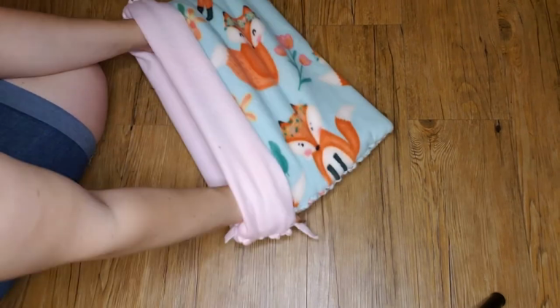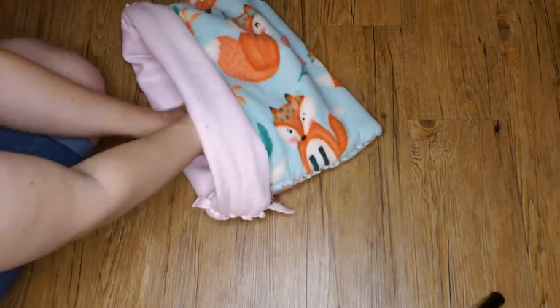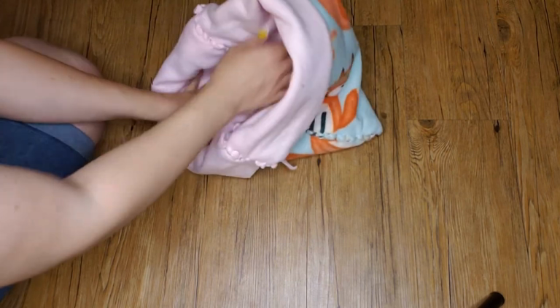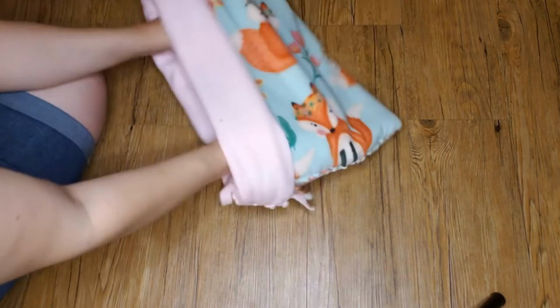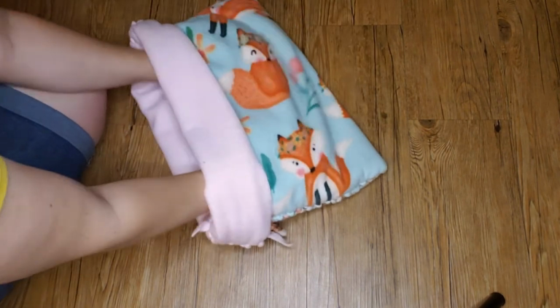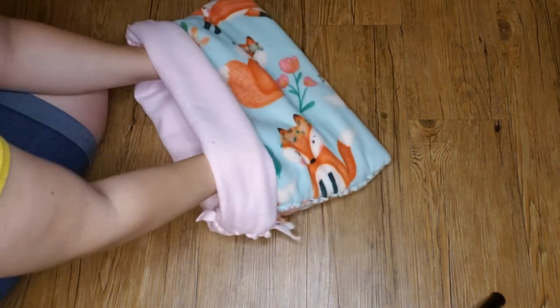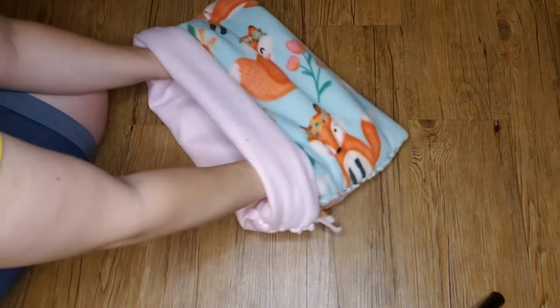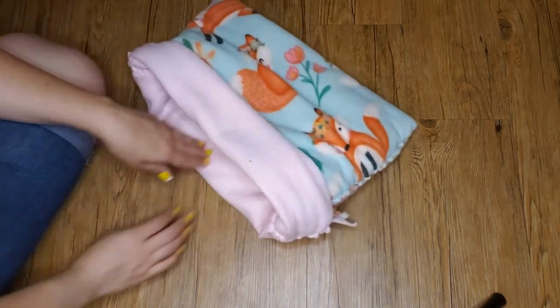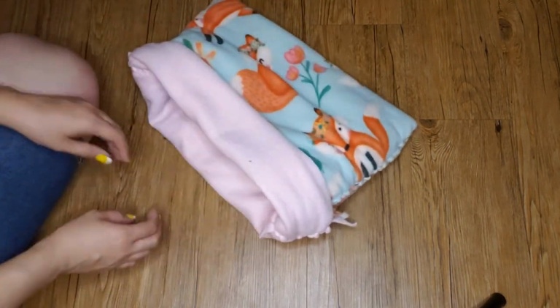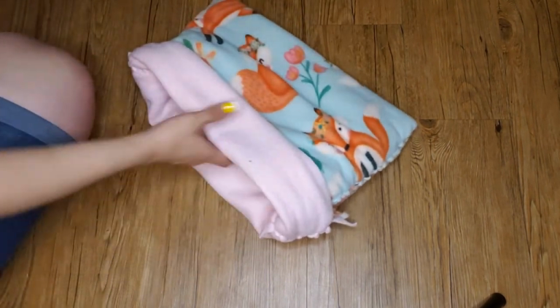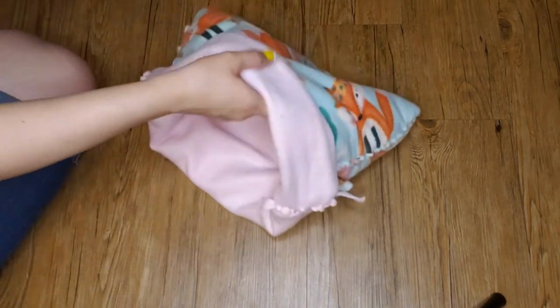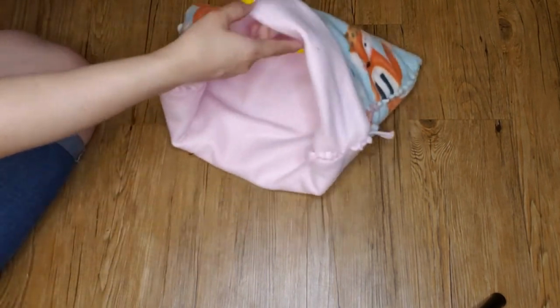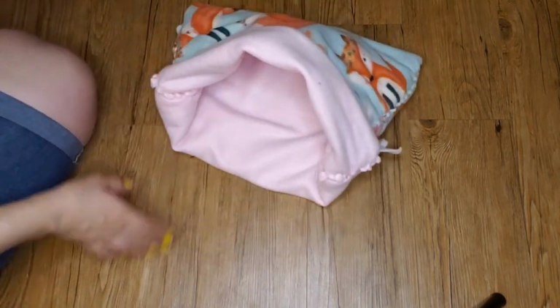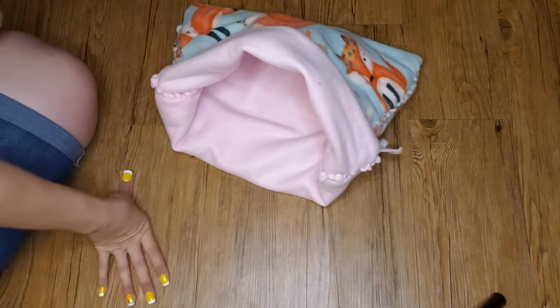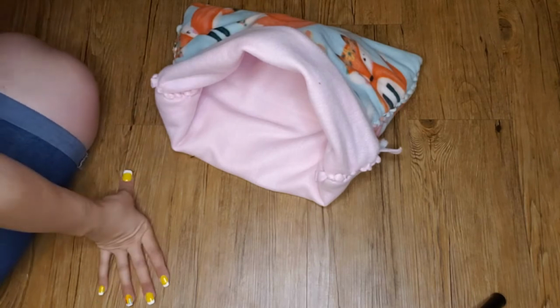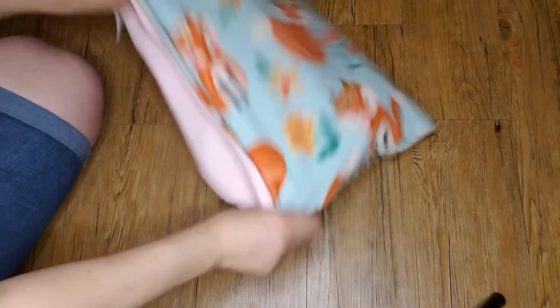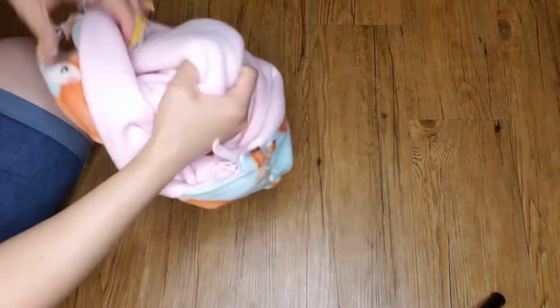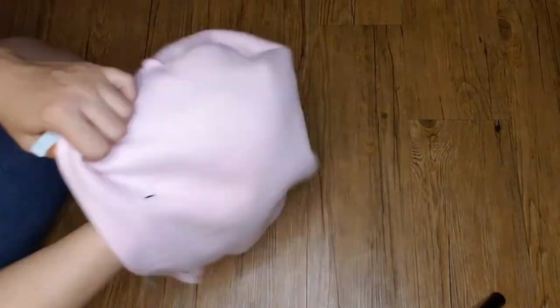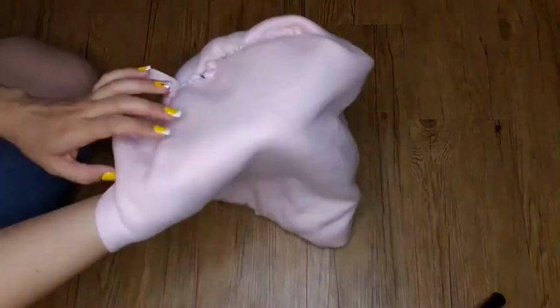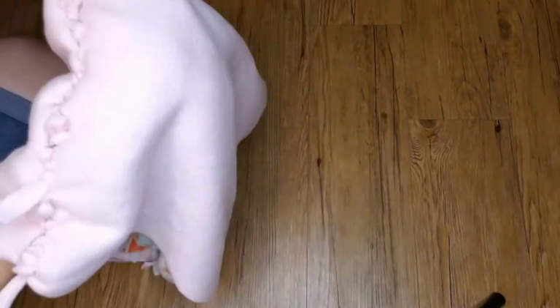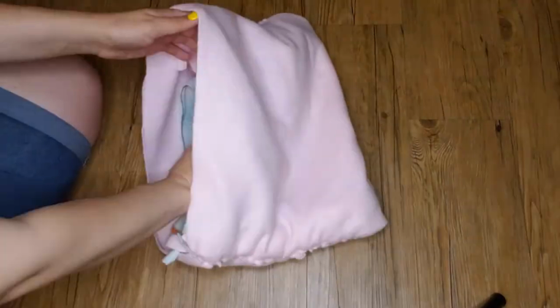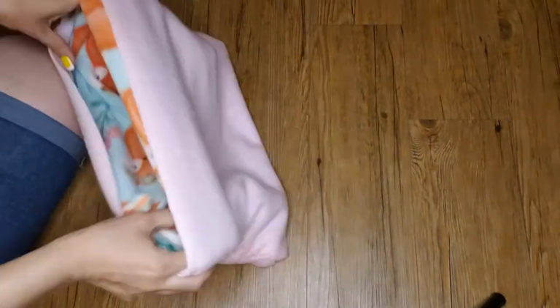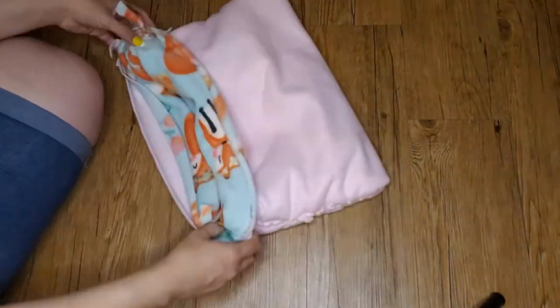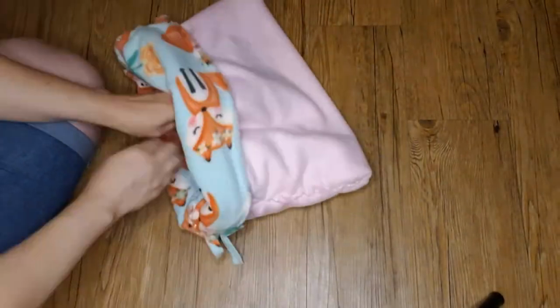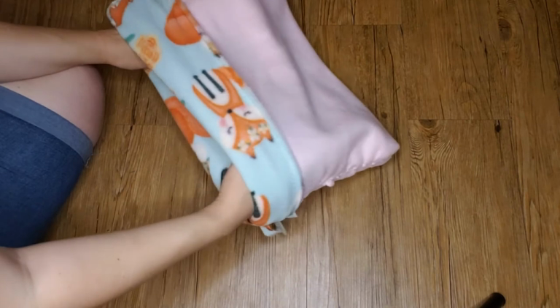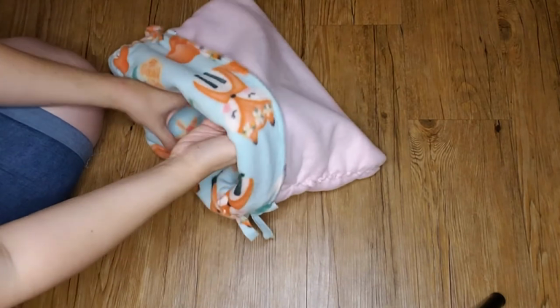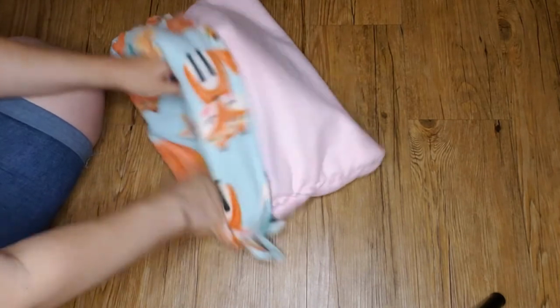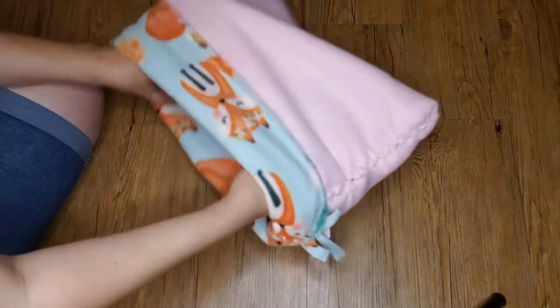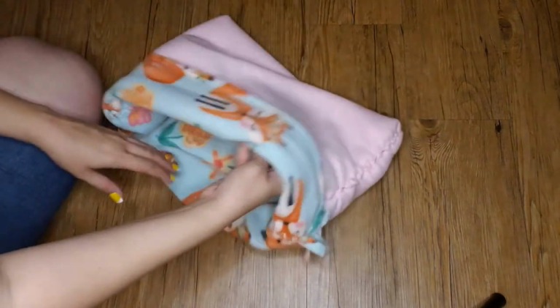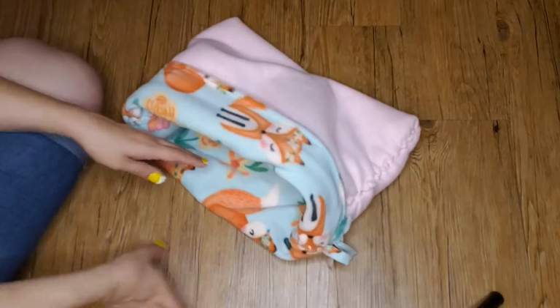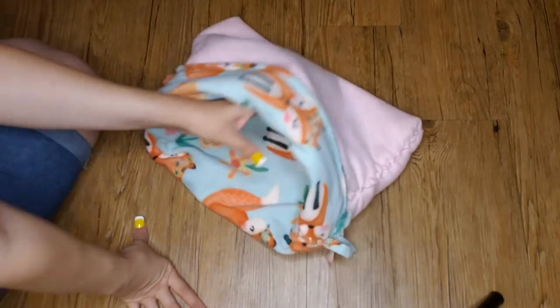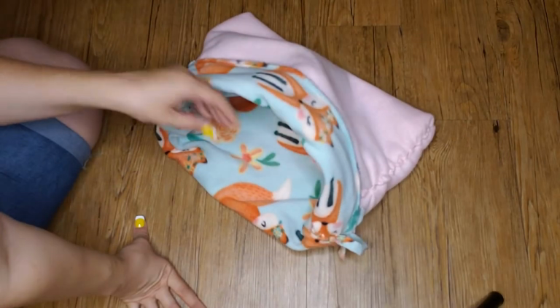Fold the edge a bit to hold it together, and that's it! You can always switch which material is outside so it can match your cage or your mood.